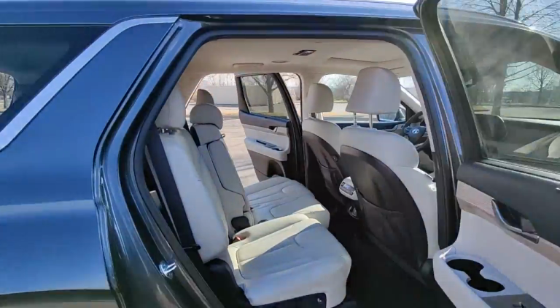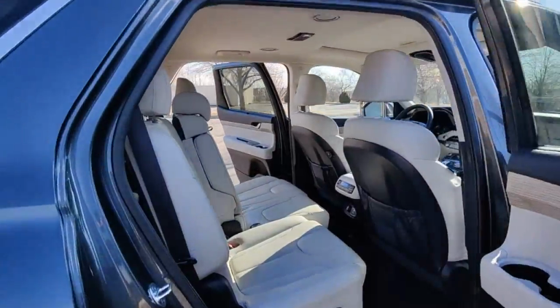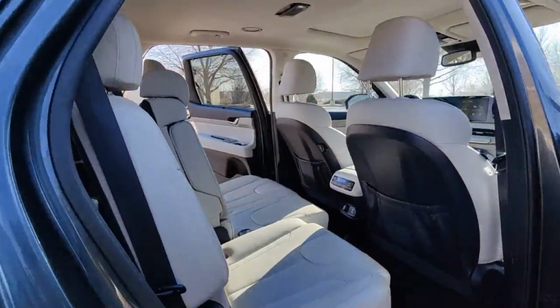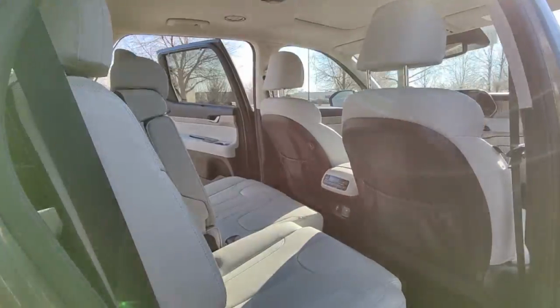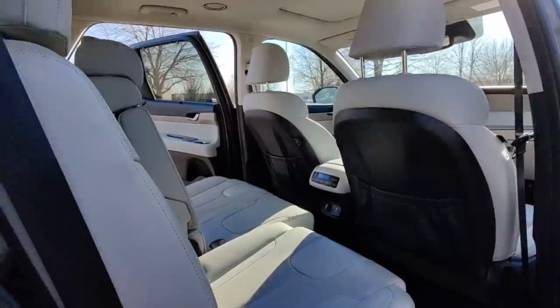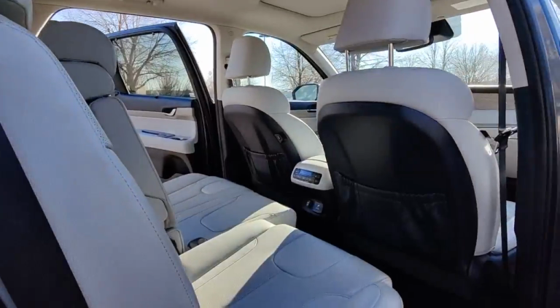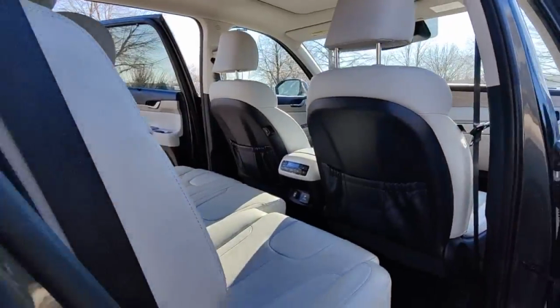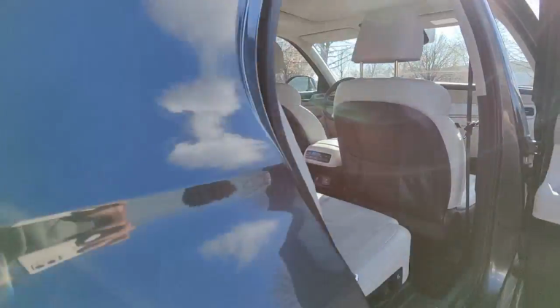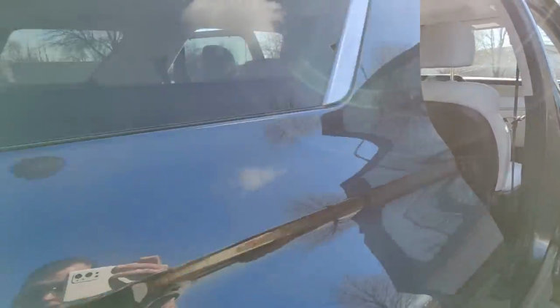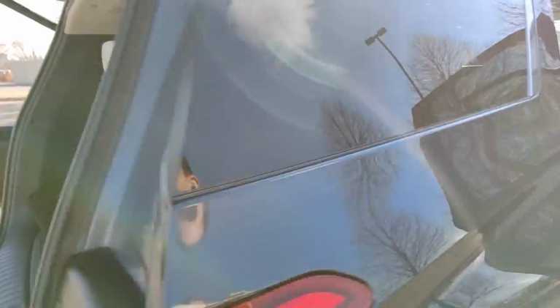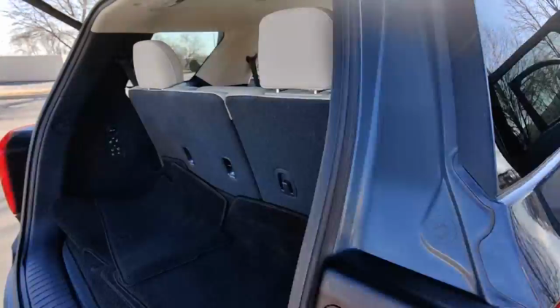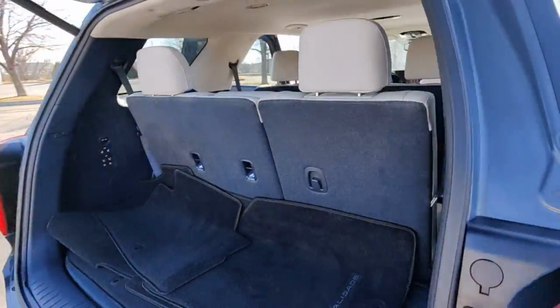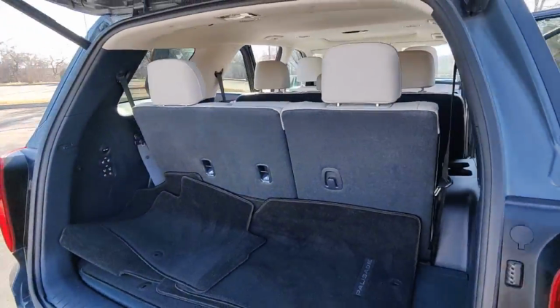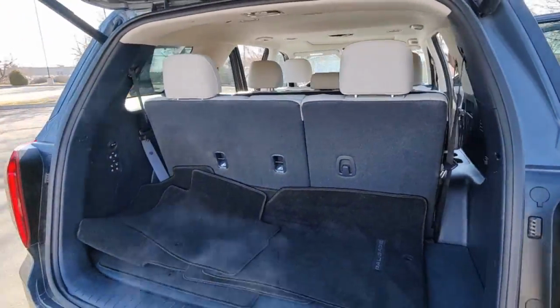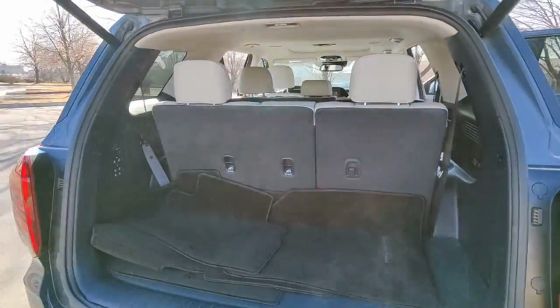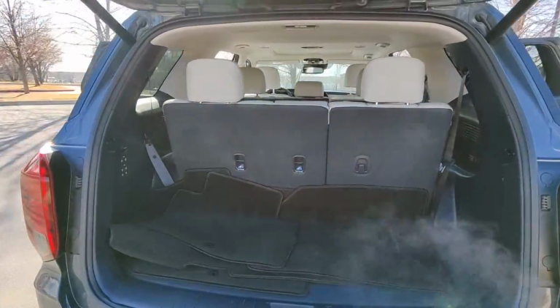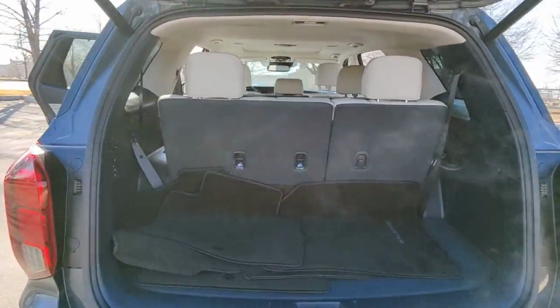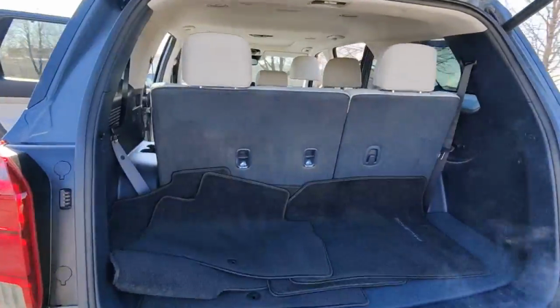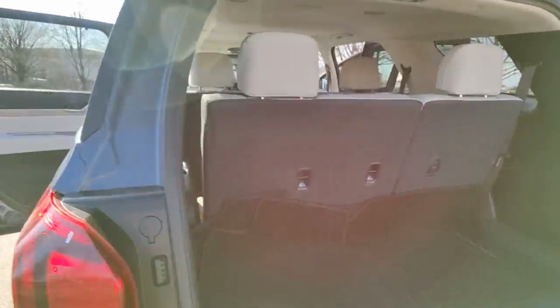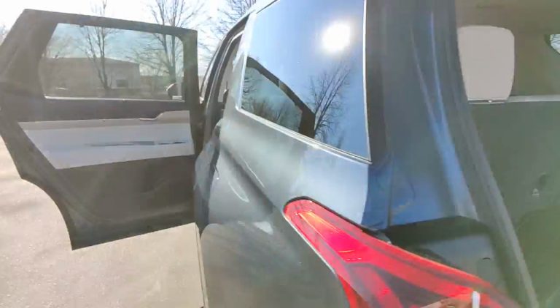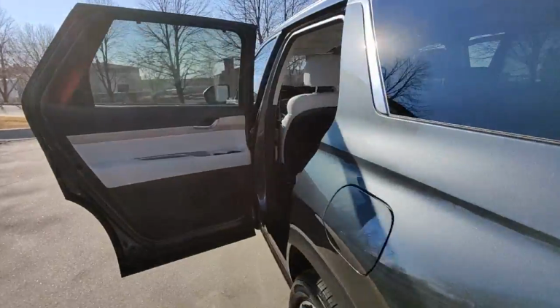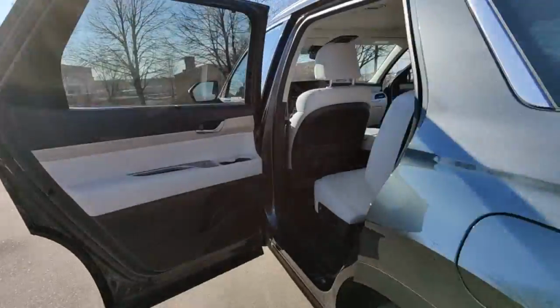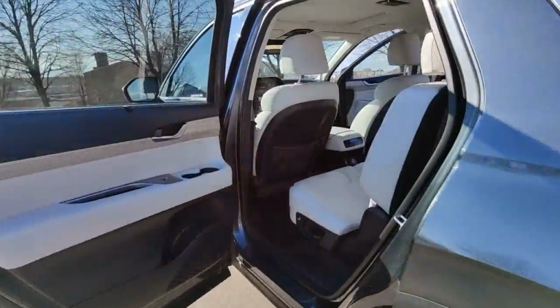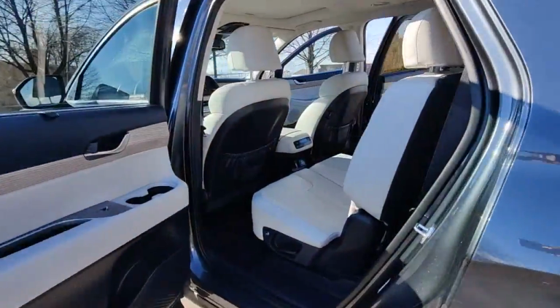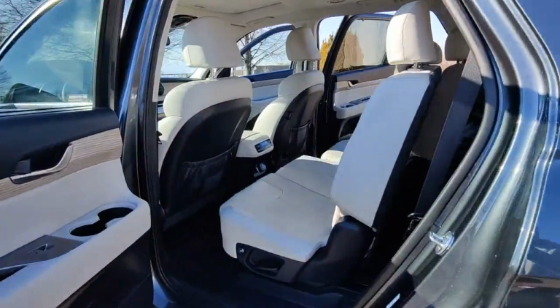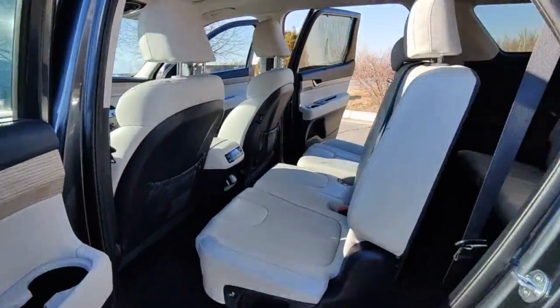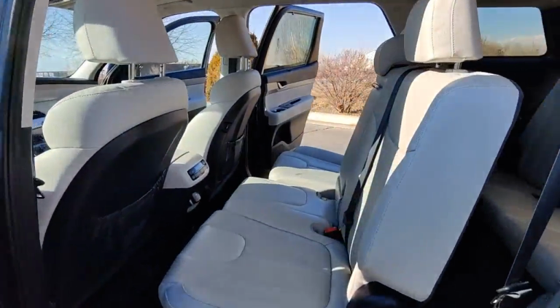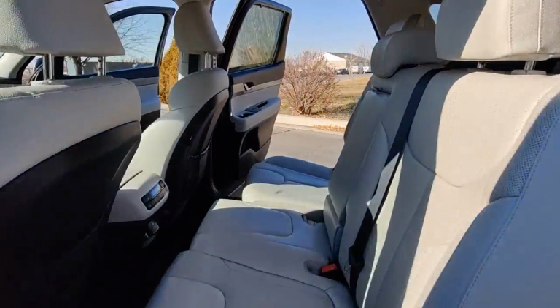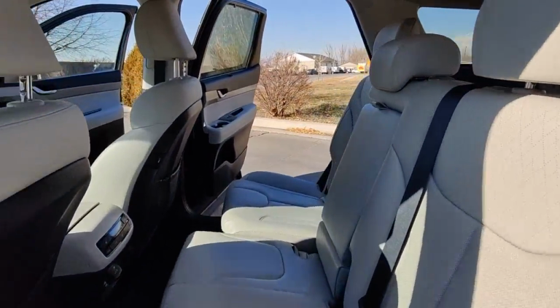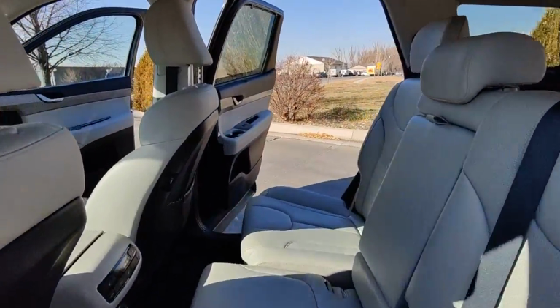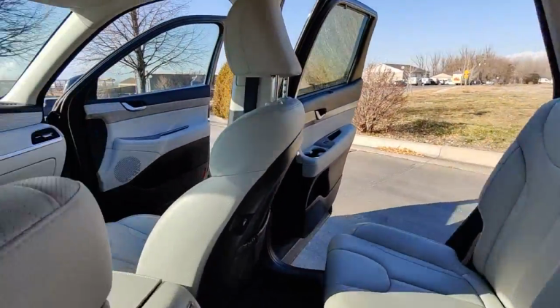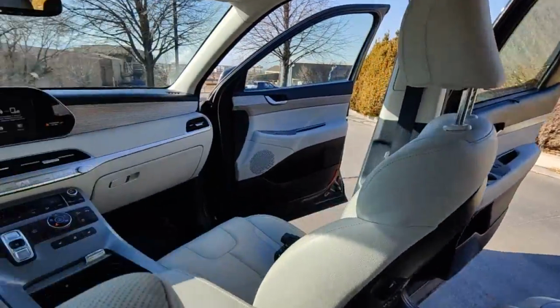Sun/moonroof, electronic stability control, trip computer, power windows, bucket seats, four-wheel disc brakes, power steering.